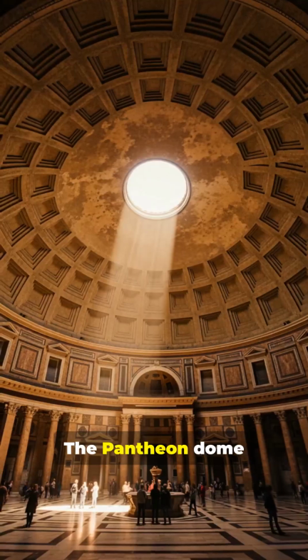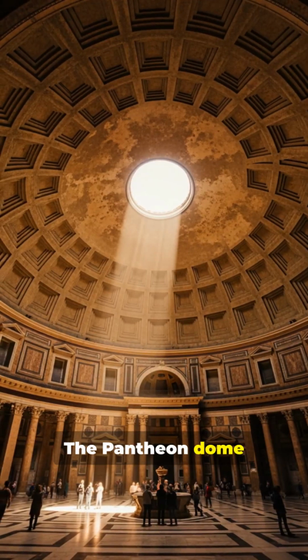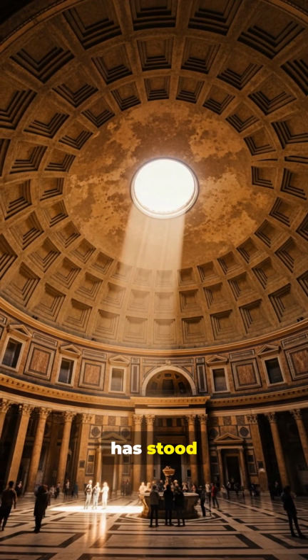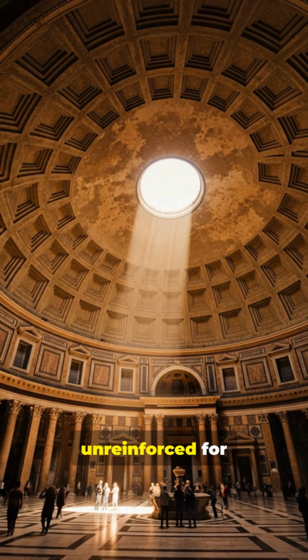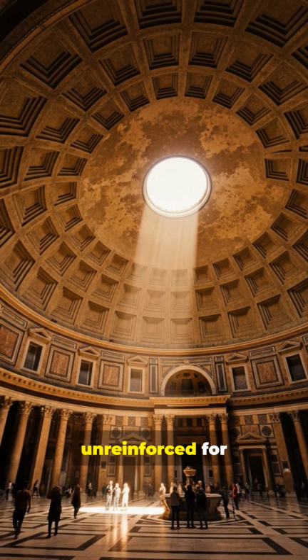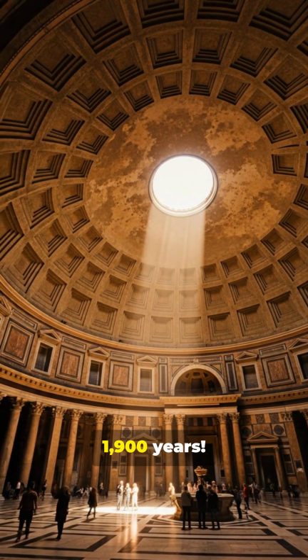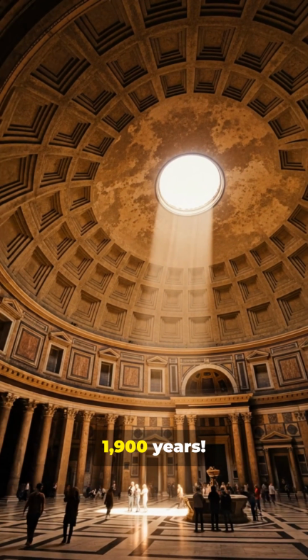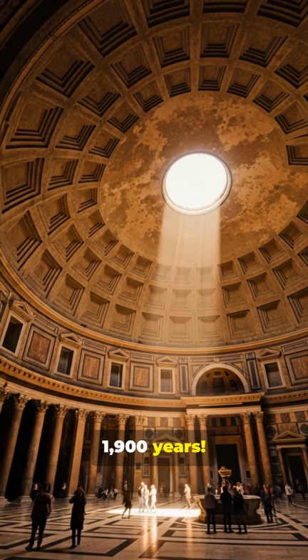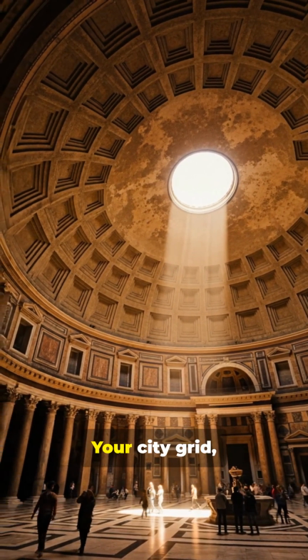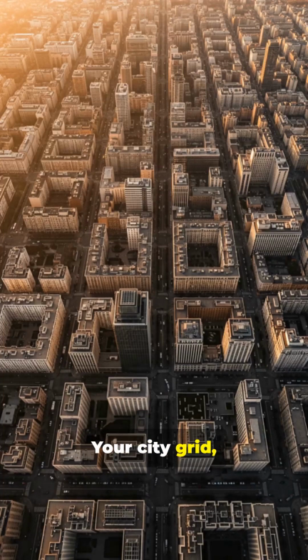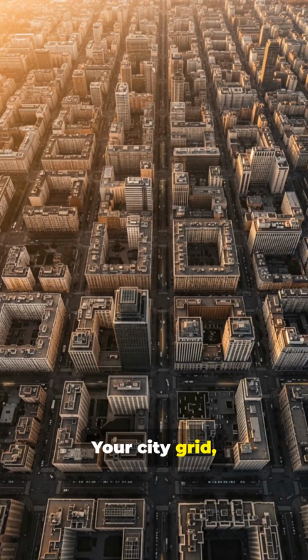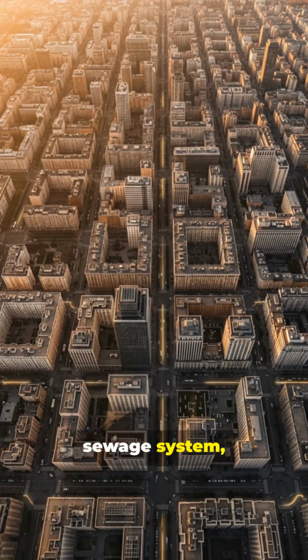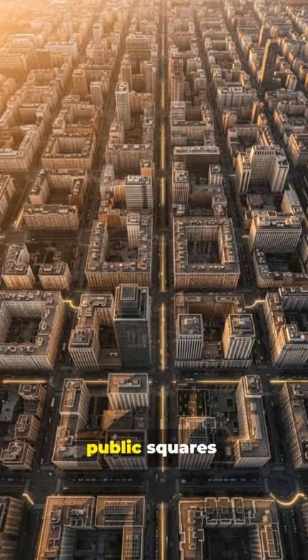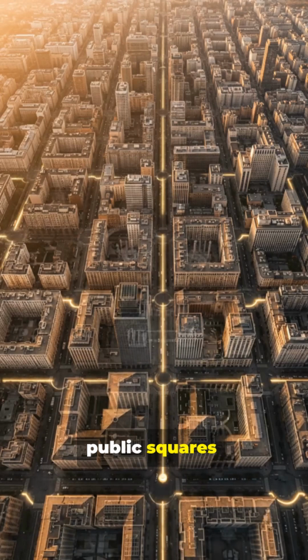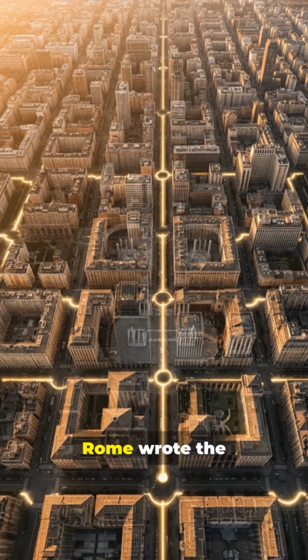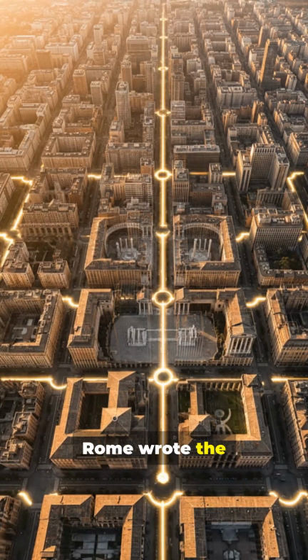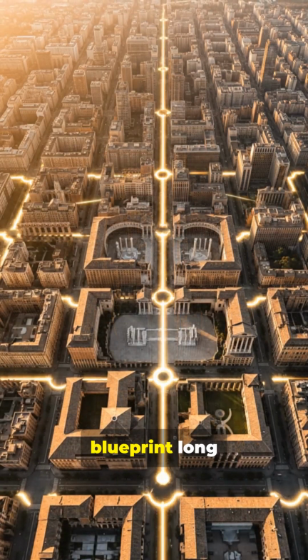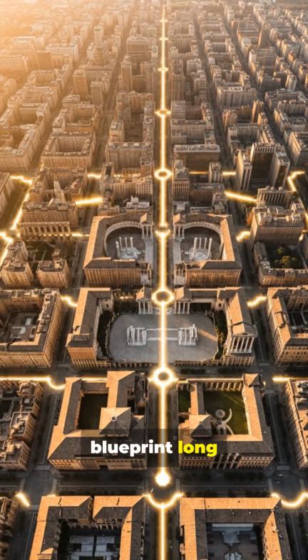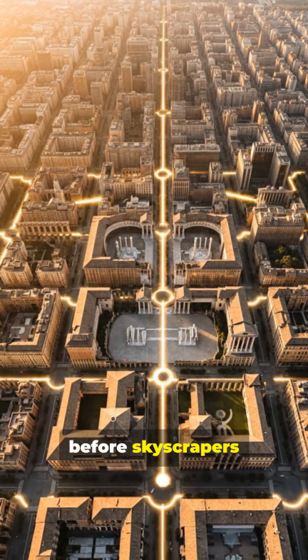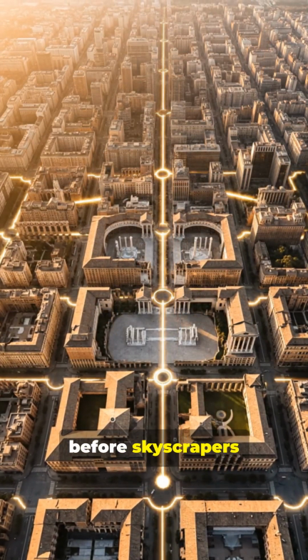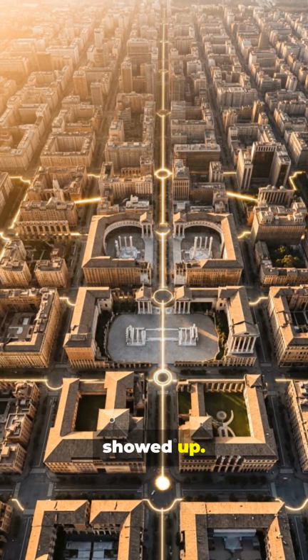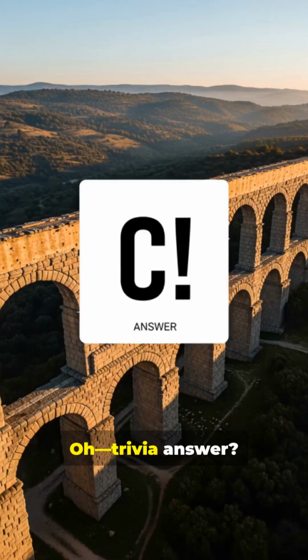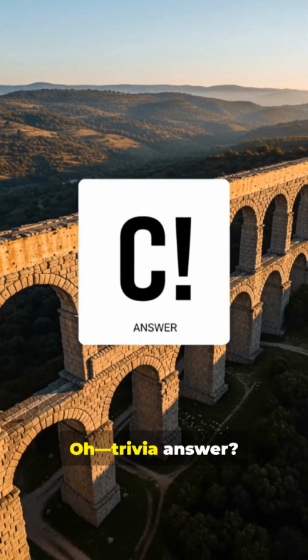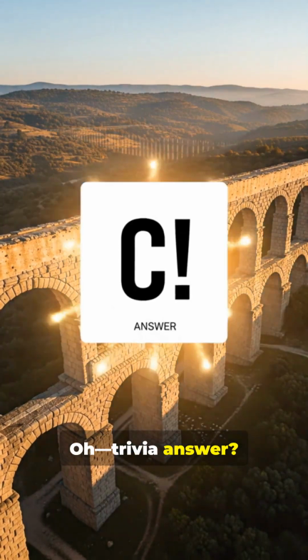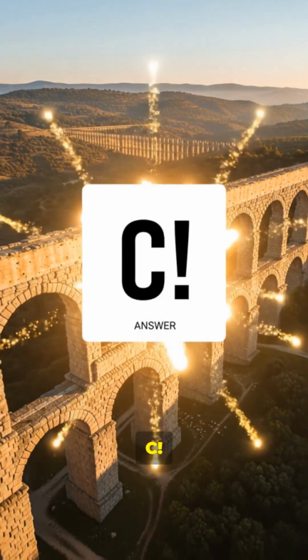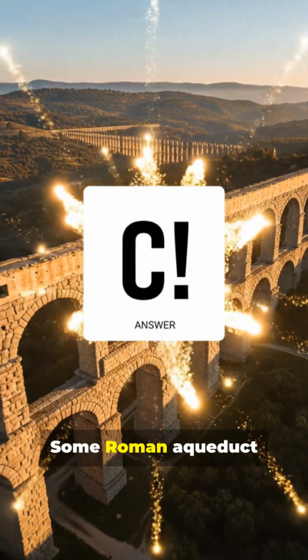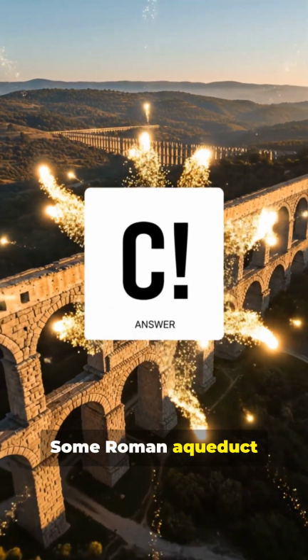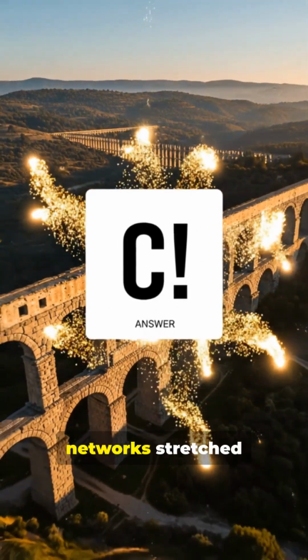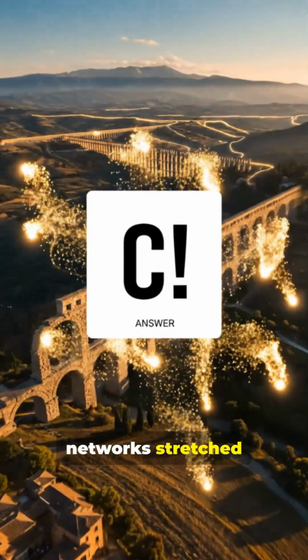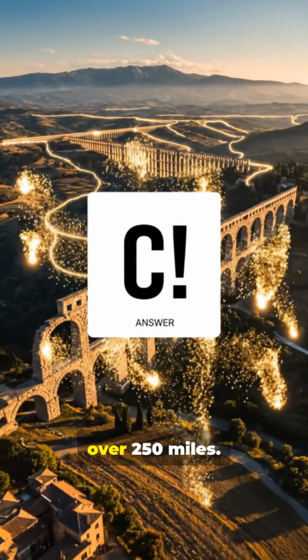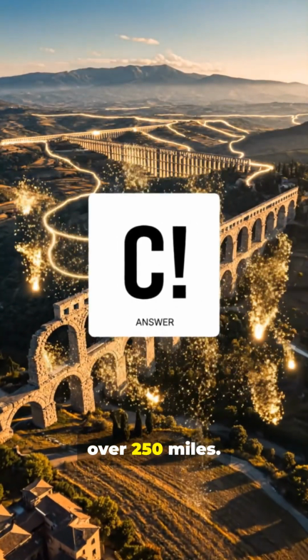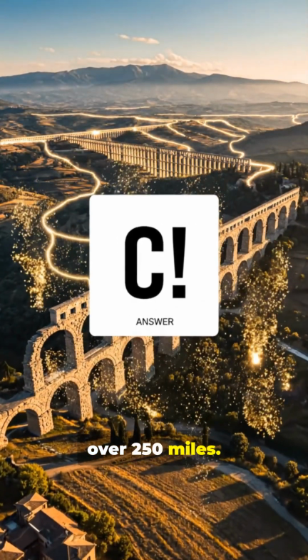The Pantheon dome has stood unreinforced for 1,900 years. Your city grid, sewage system, public squares — Rome wrote the blueprint long before skyscrapers showed up. Trivia answer? C. Some Roman aqueduct networks stretched over 250 miles.